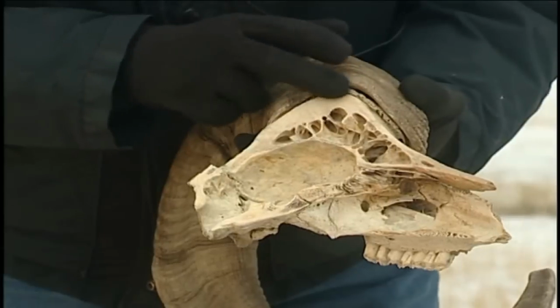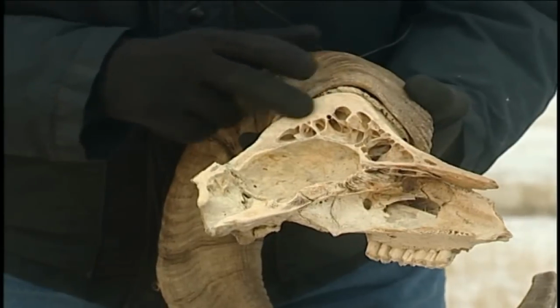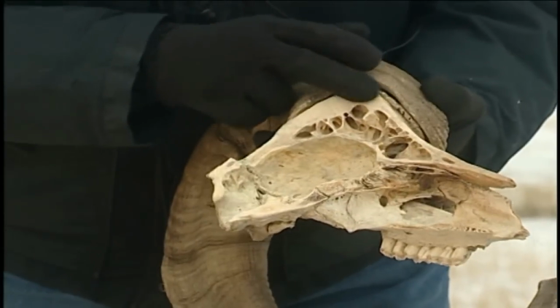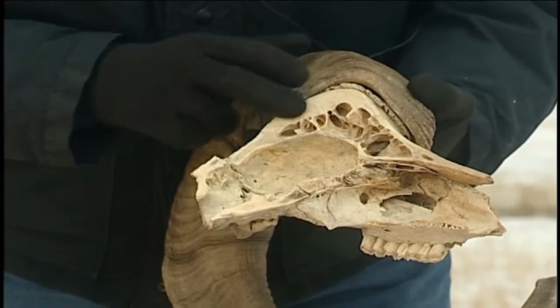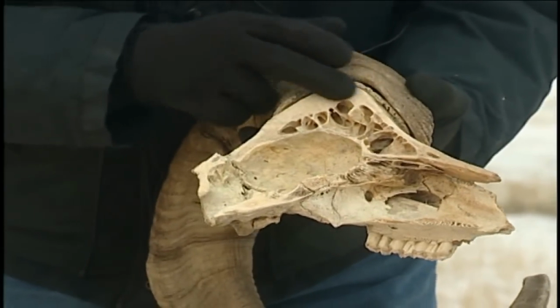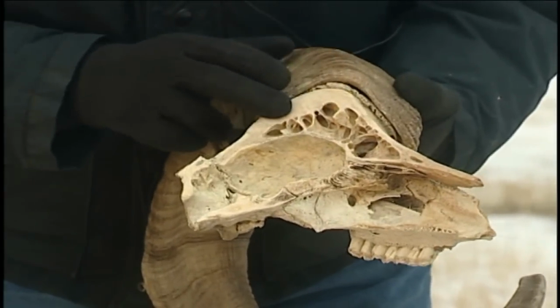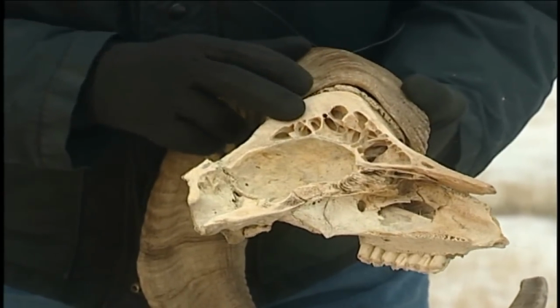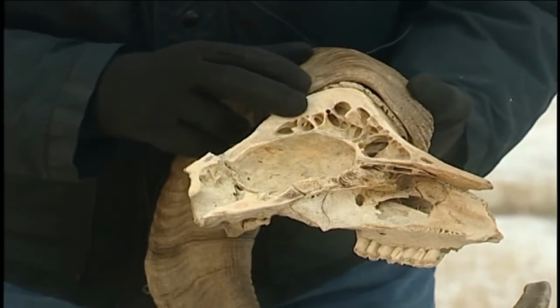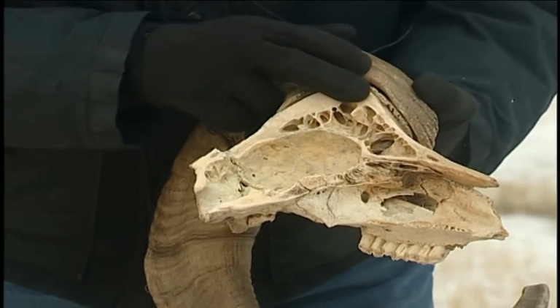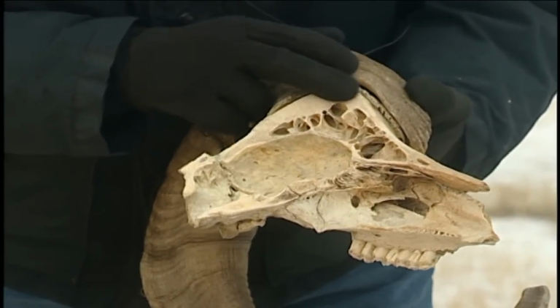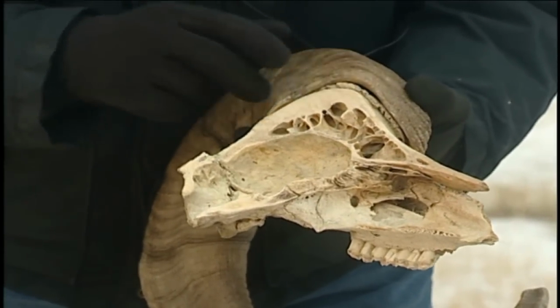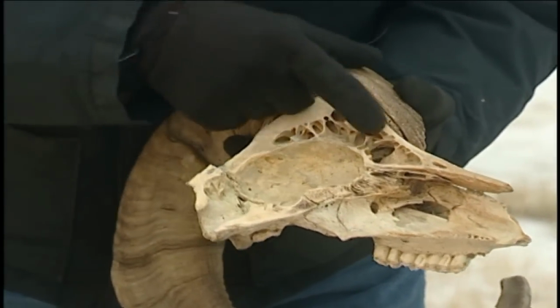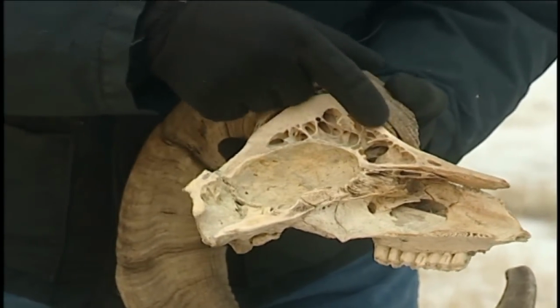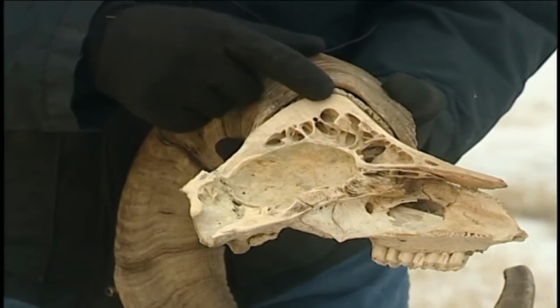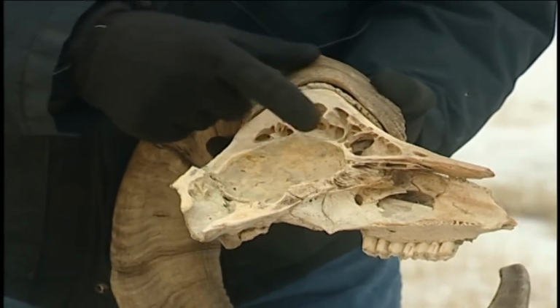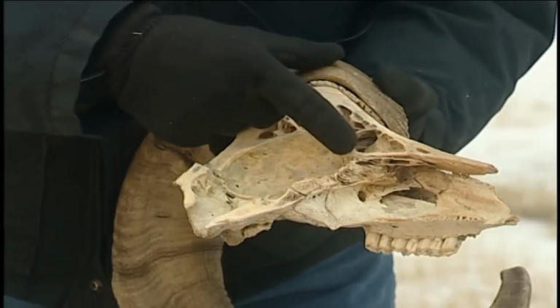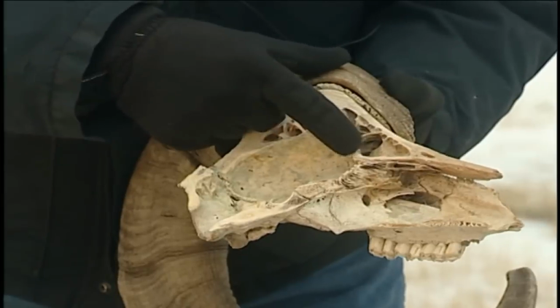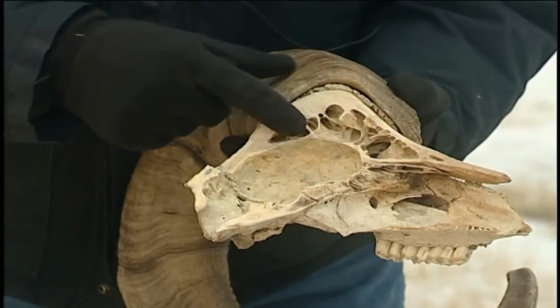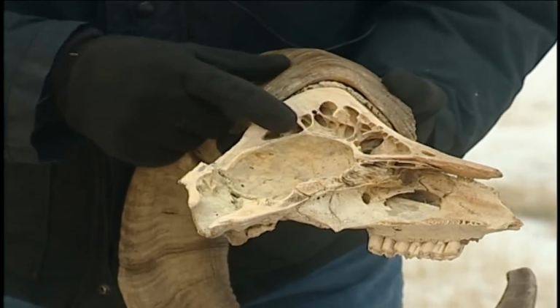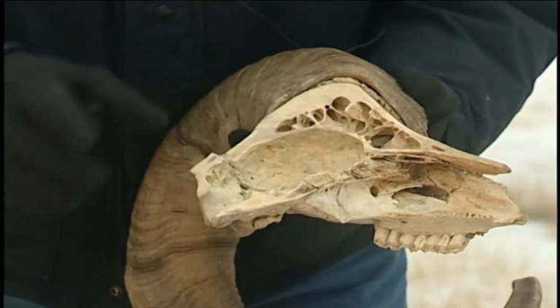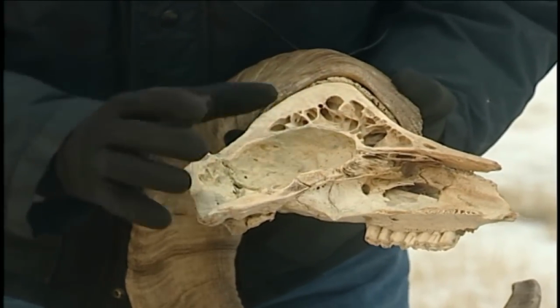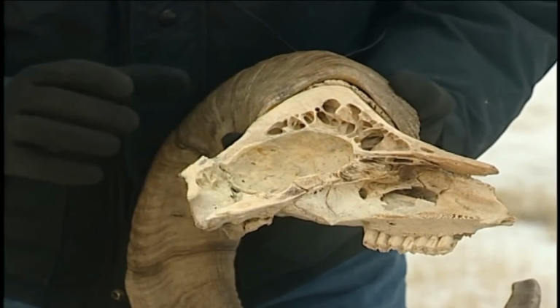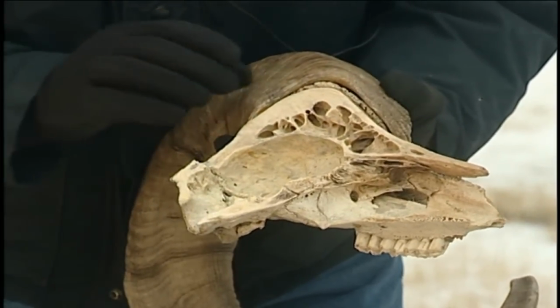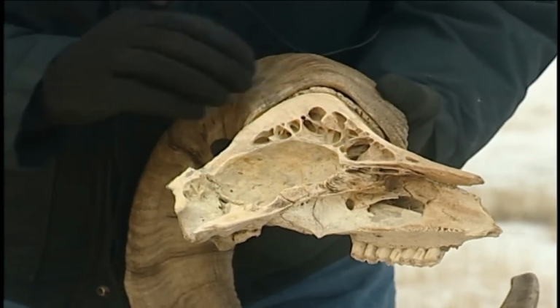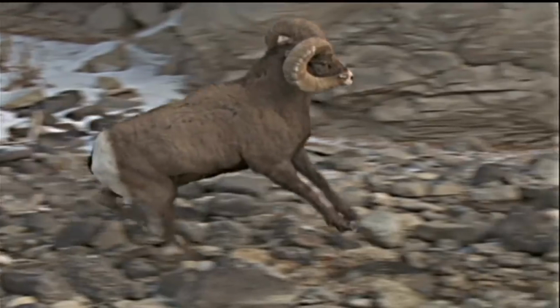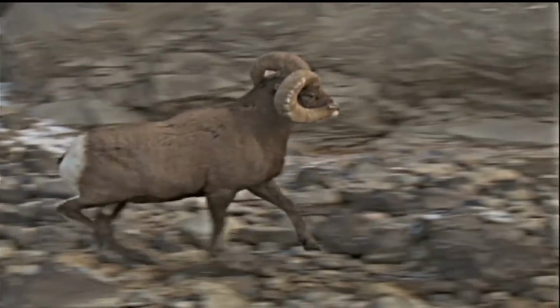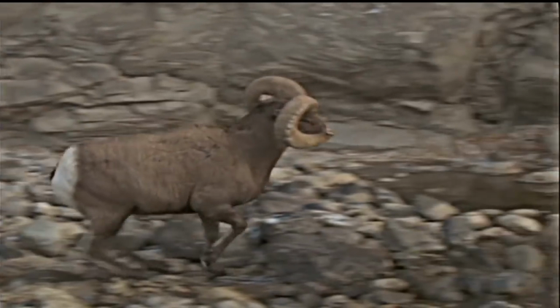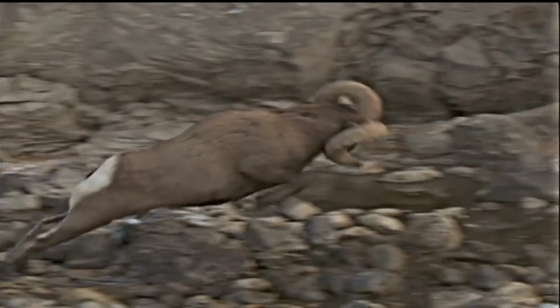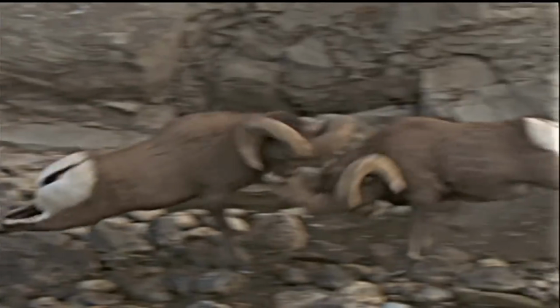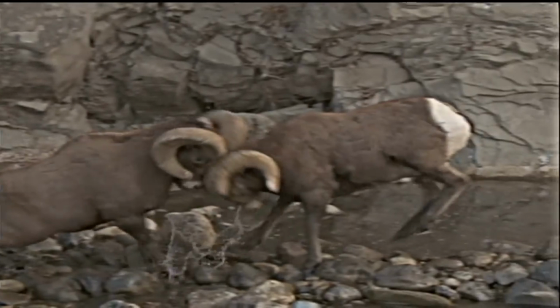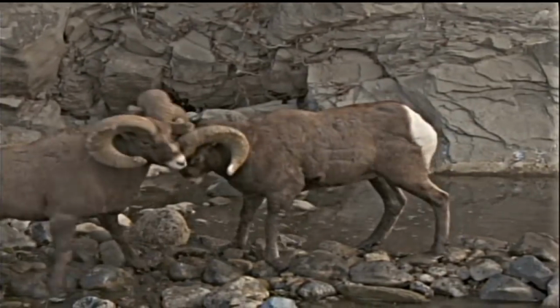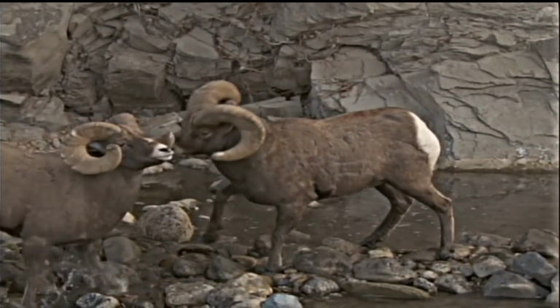The skull is a really thick, bony core, but there are actually two layers of bone around the skull that protect that brain case. That adds a lot of protection to the brain when the rams butt heads.